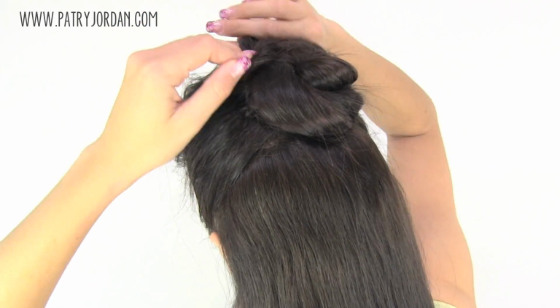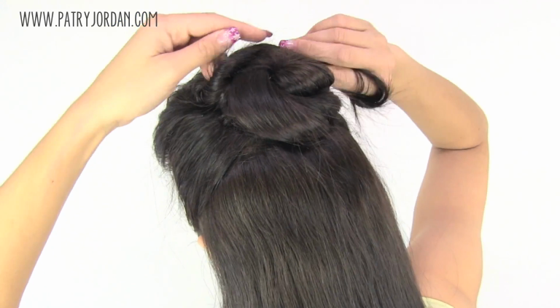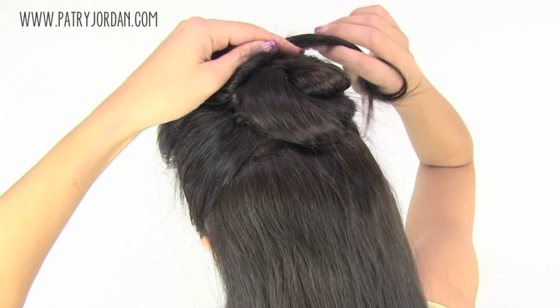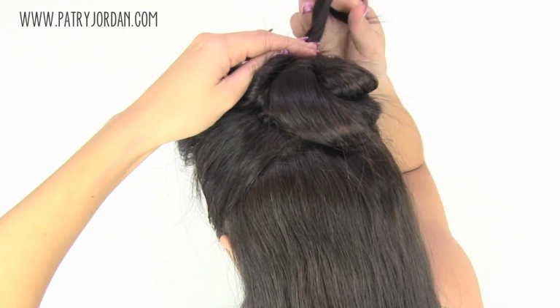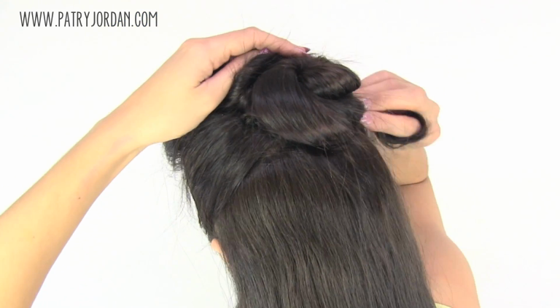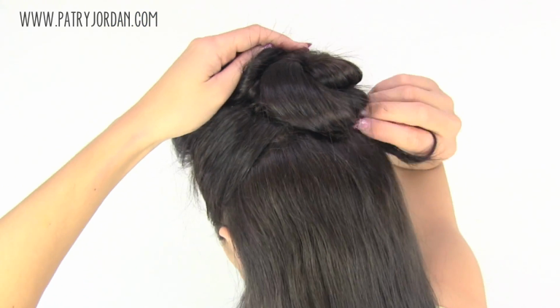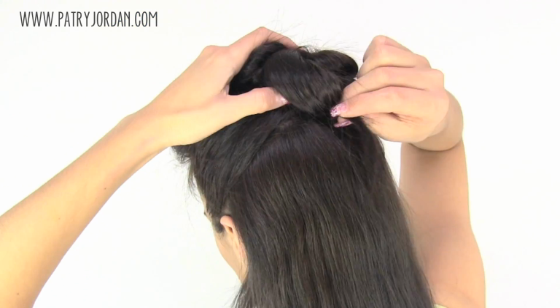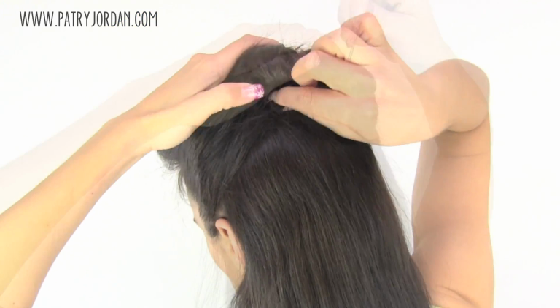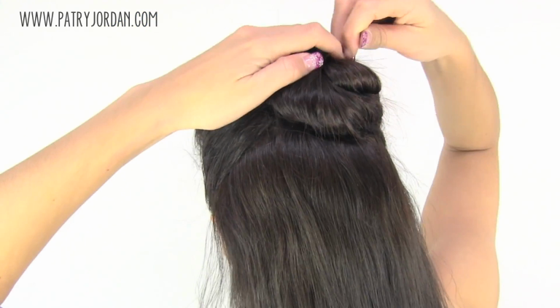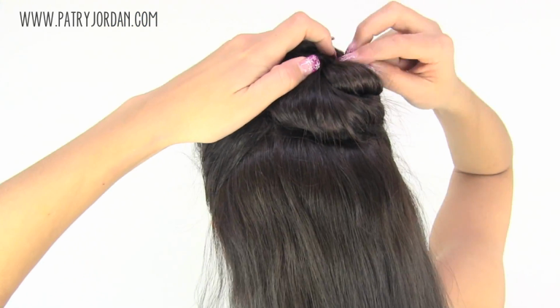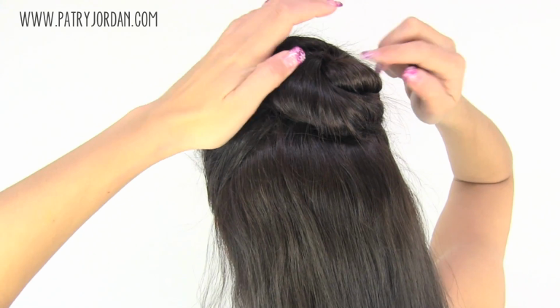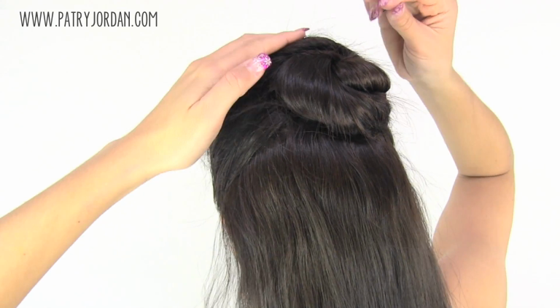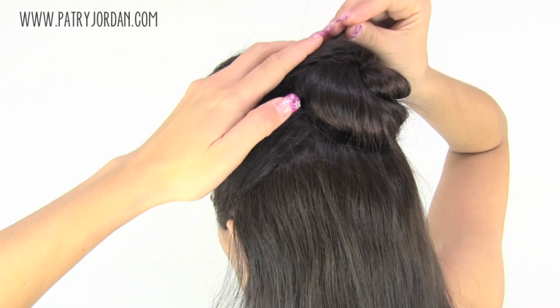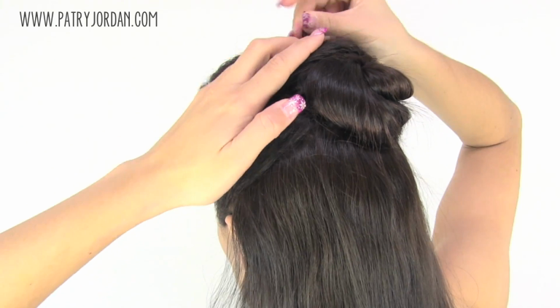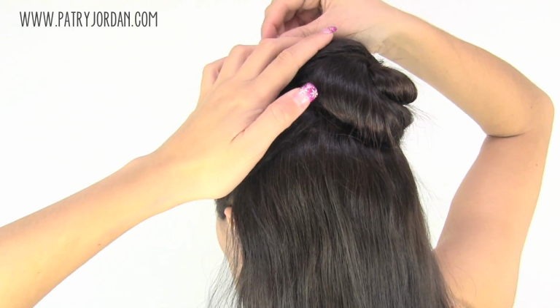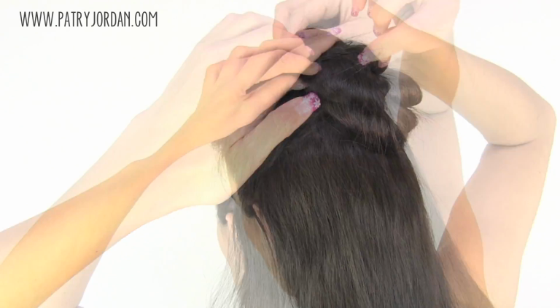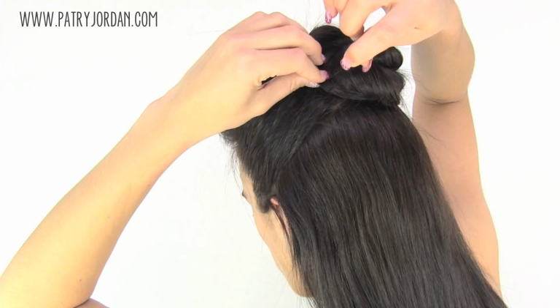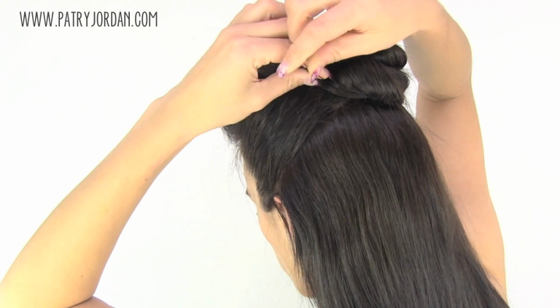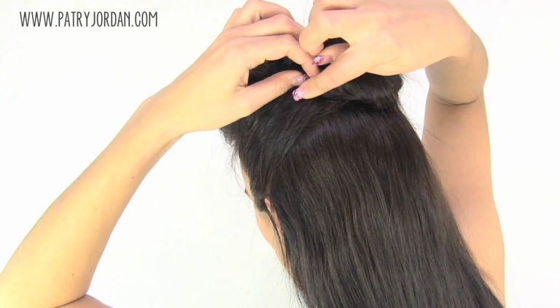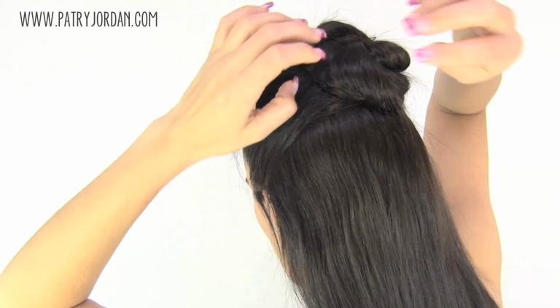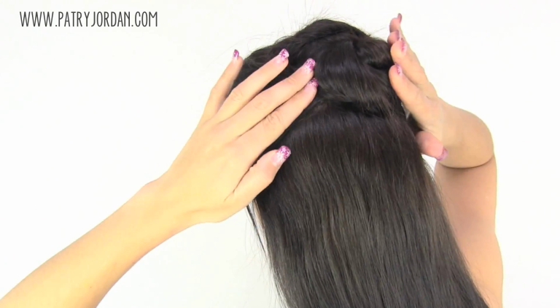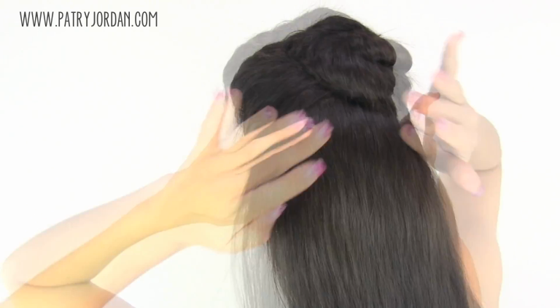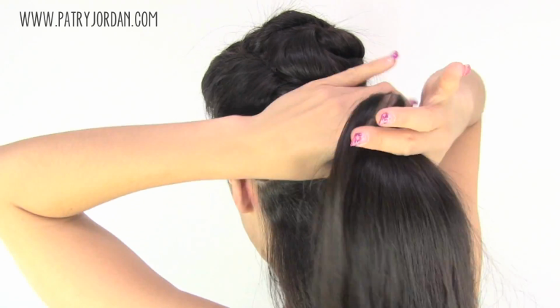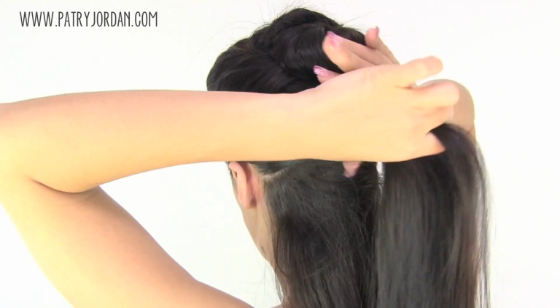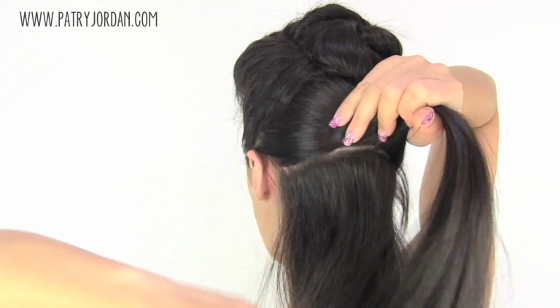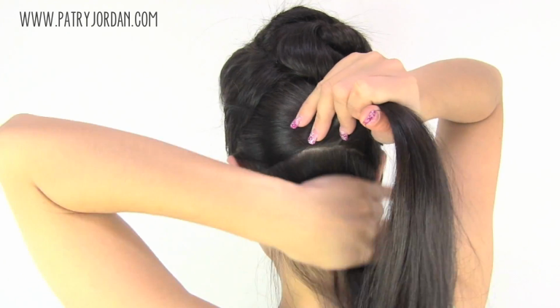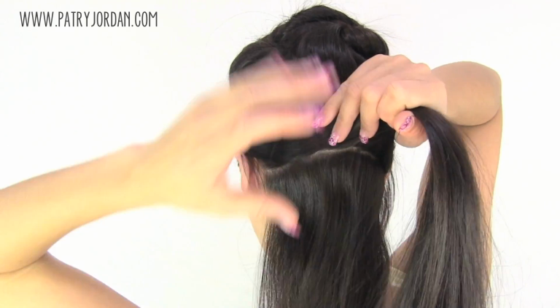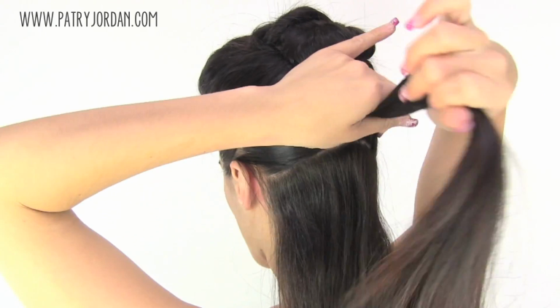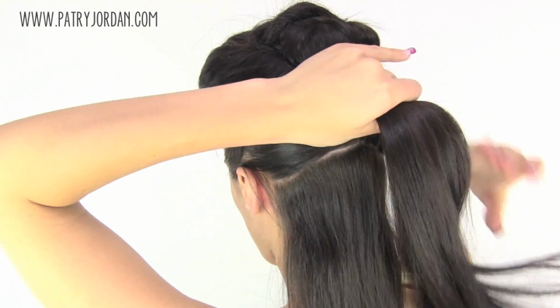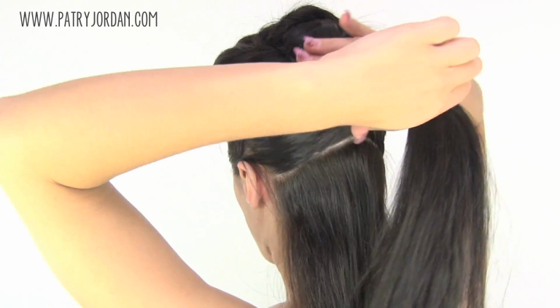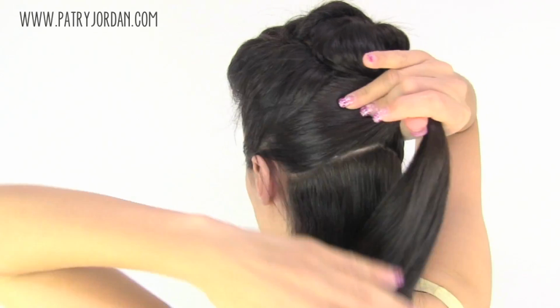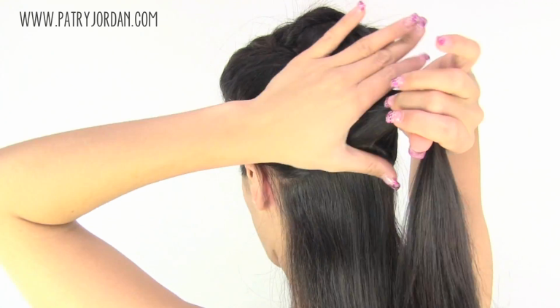Take the remaining hair and twist it around the bun. Hide the ends of your hair and stick some bobby pins to secure everything in place.